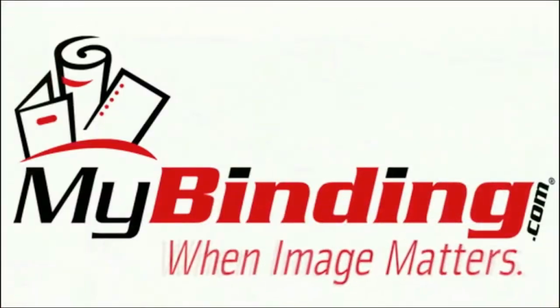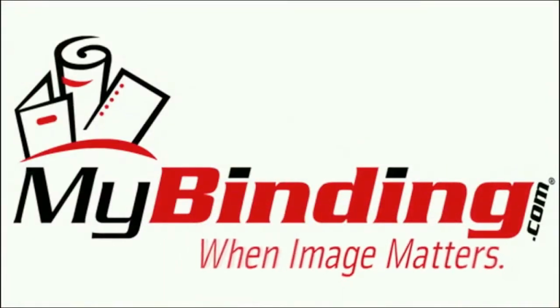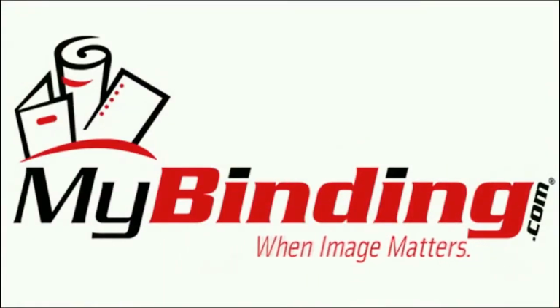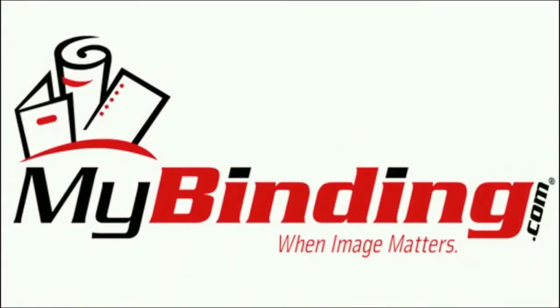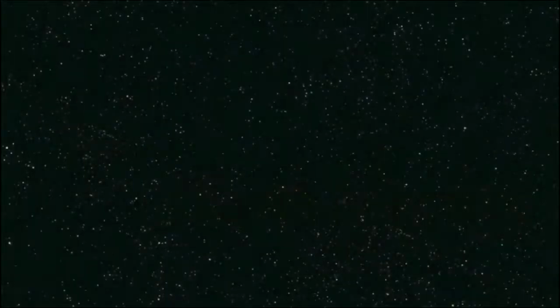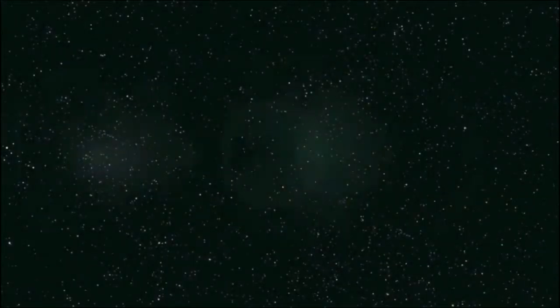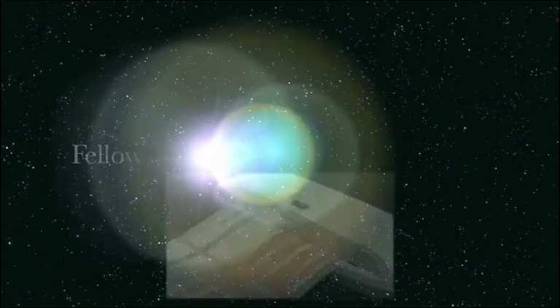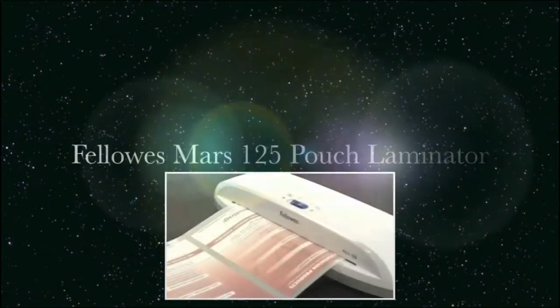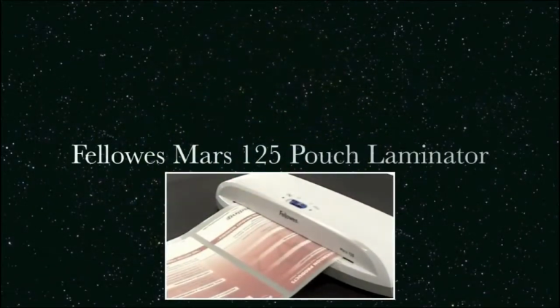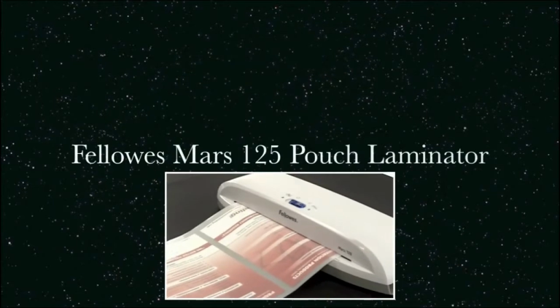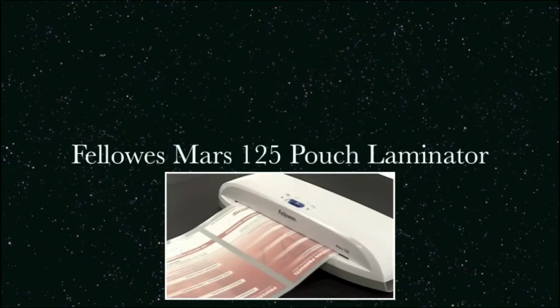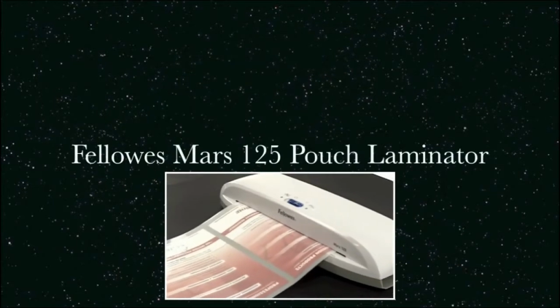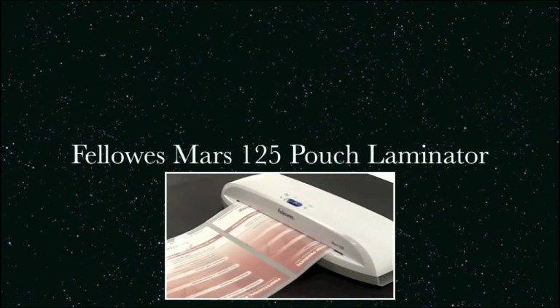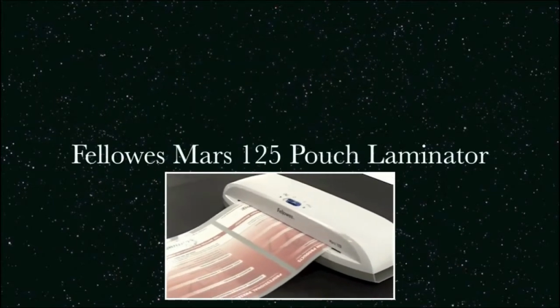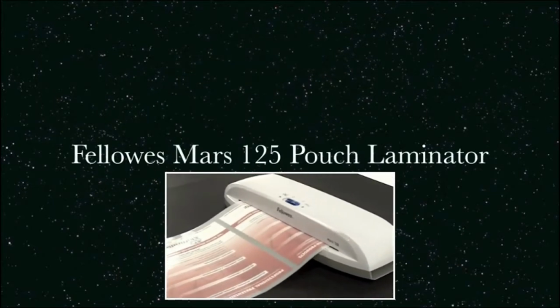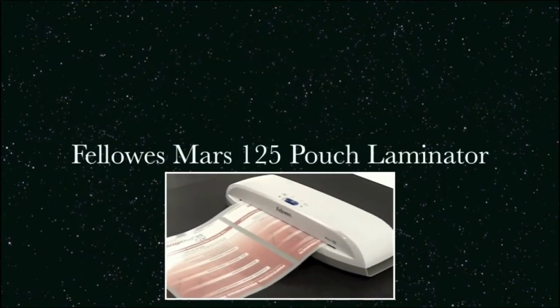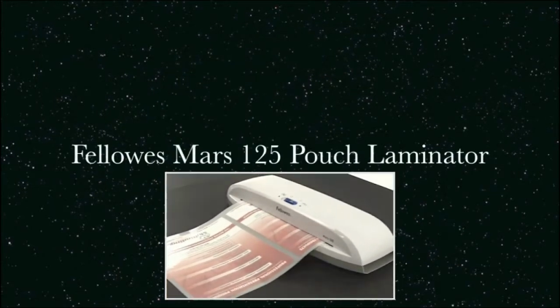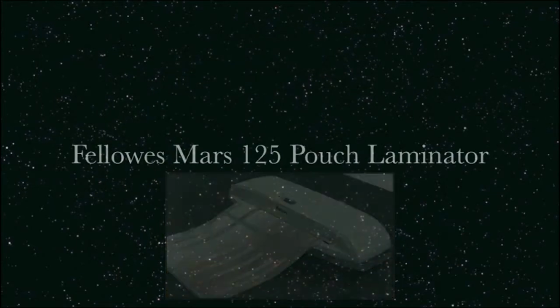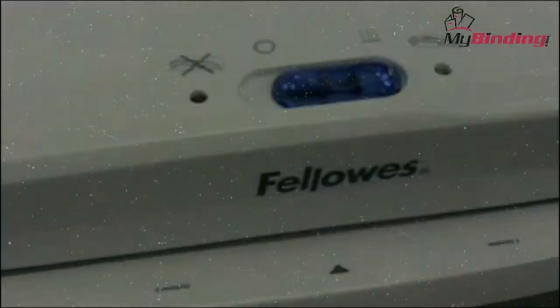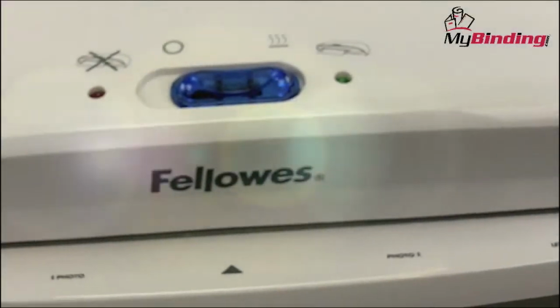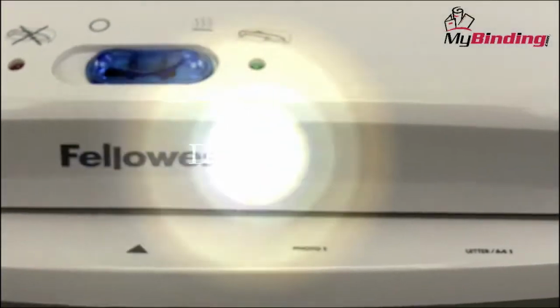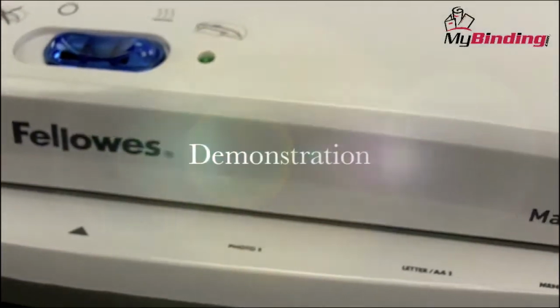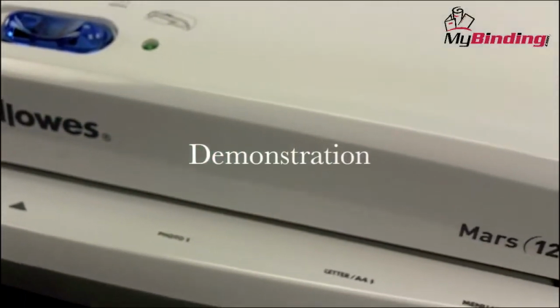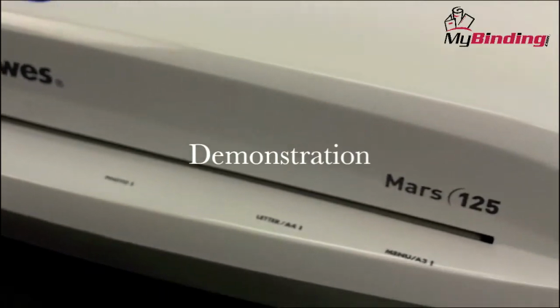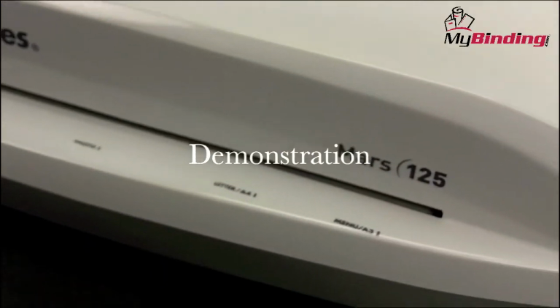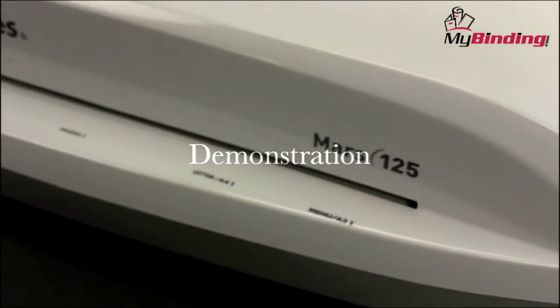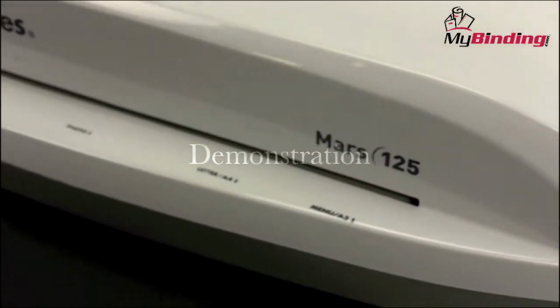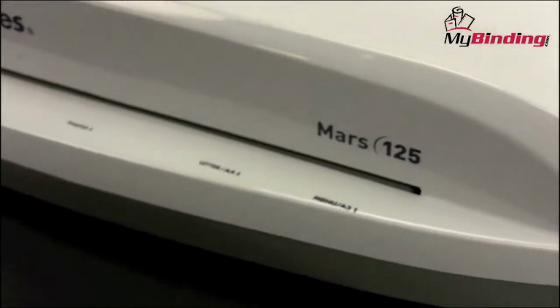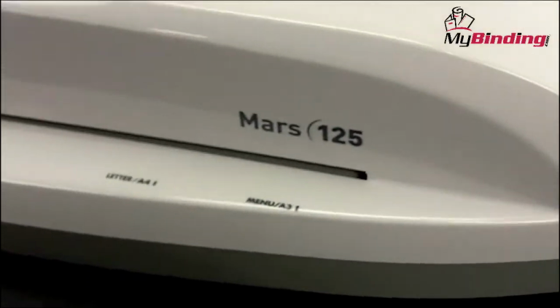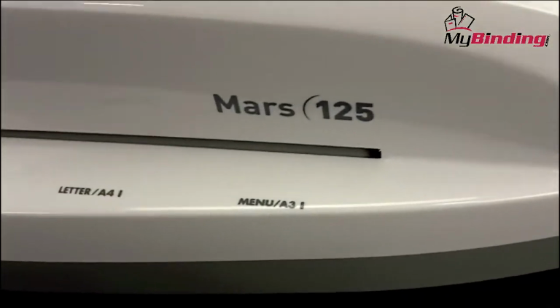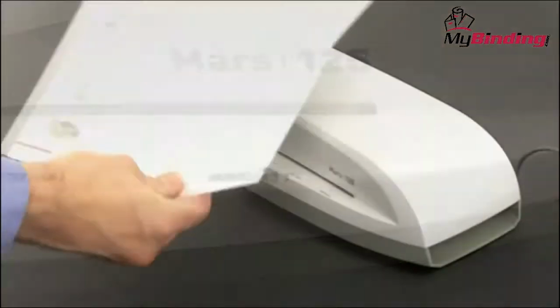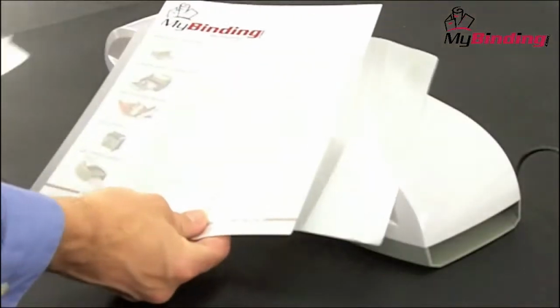Welcome to MyBinding video. This is a demonstration of the Mars 125, a personal pouch laminator by Fellowes. Personal laminating has never been so easy as with the Mars 125. Let's watch it in action step by step.